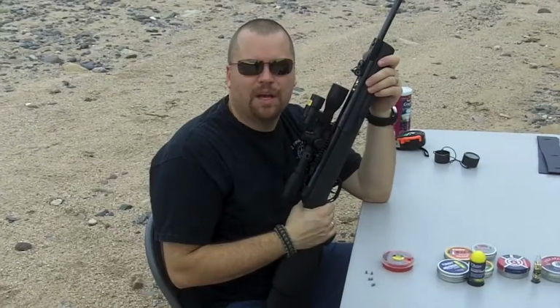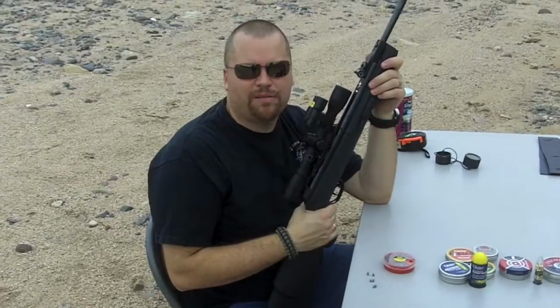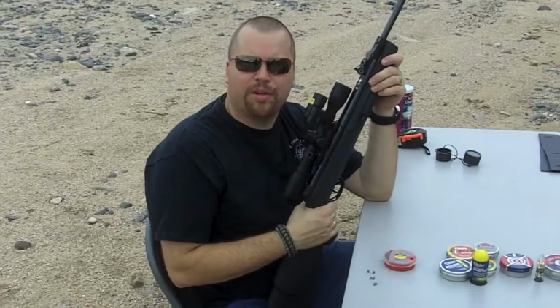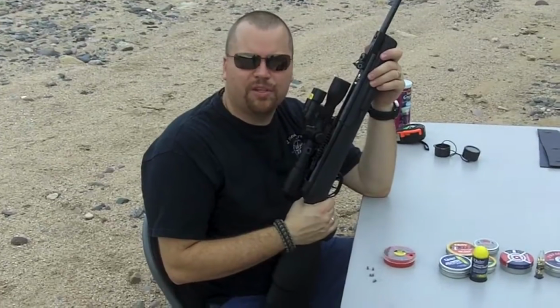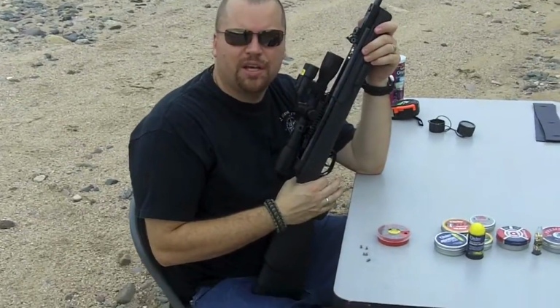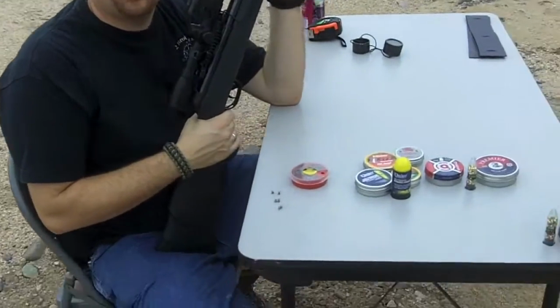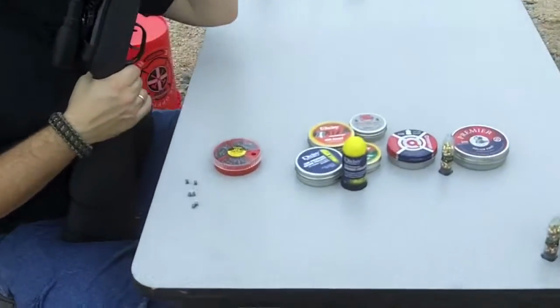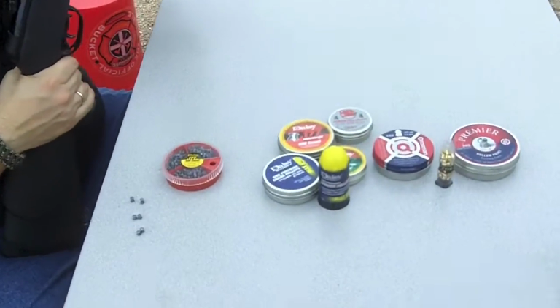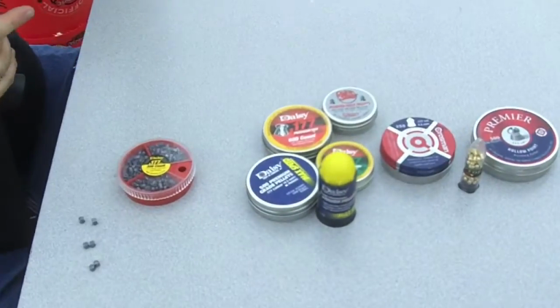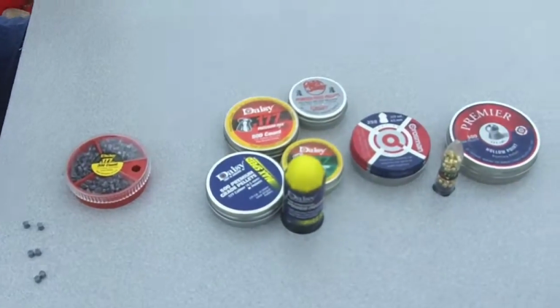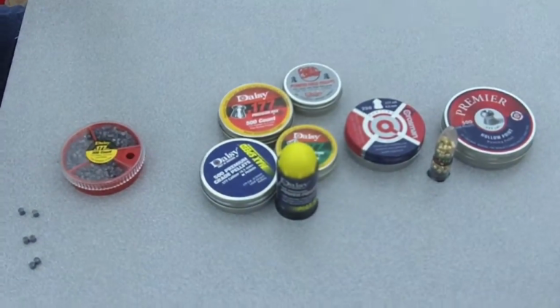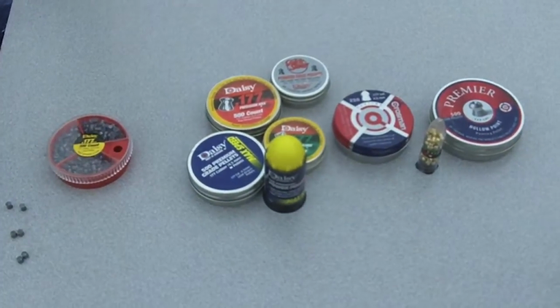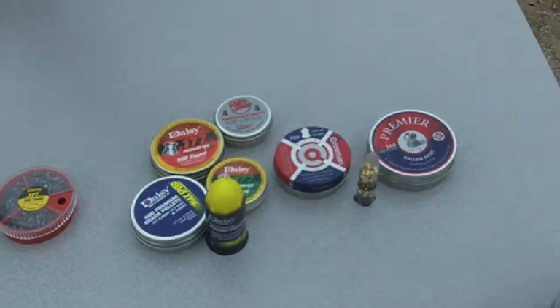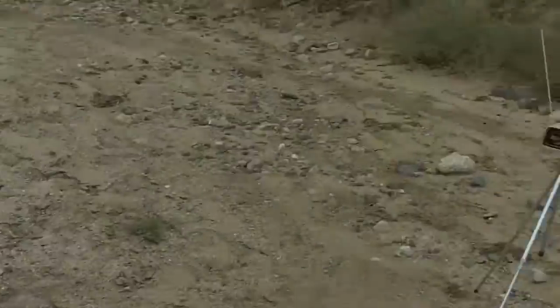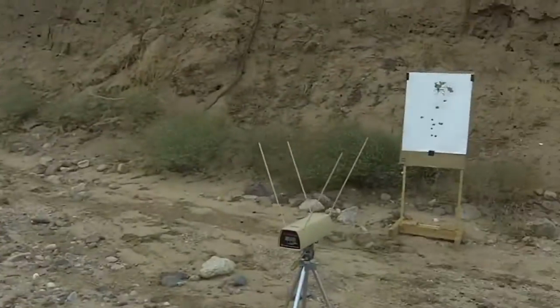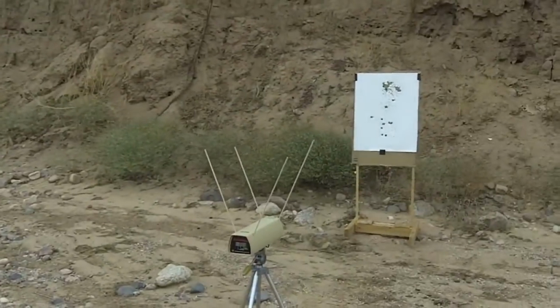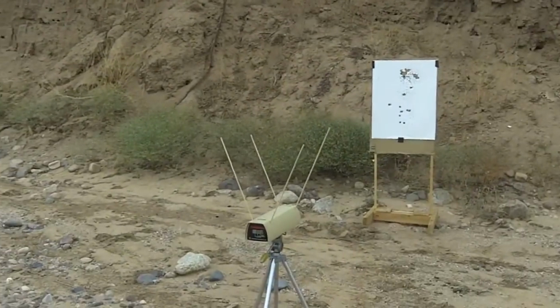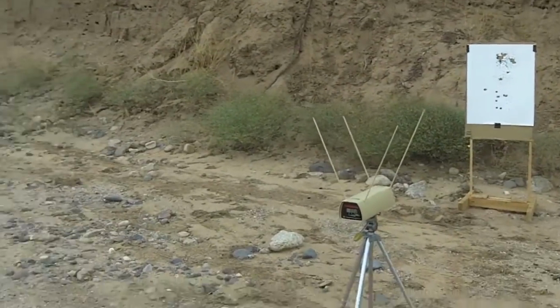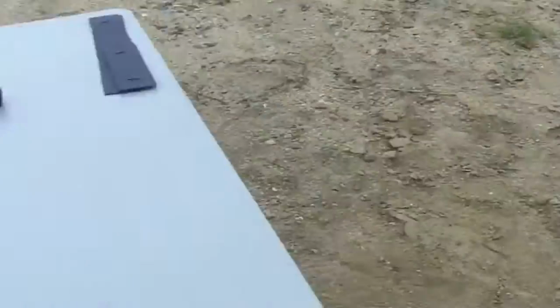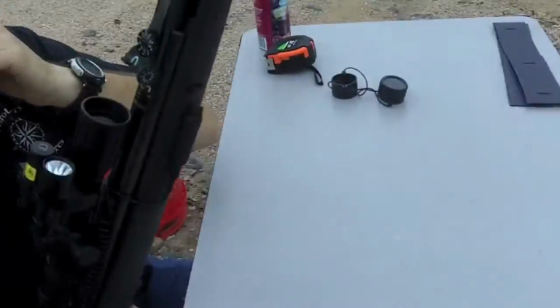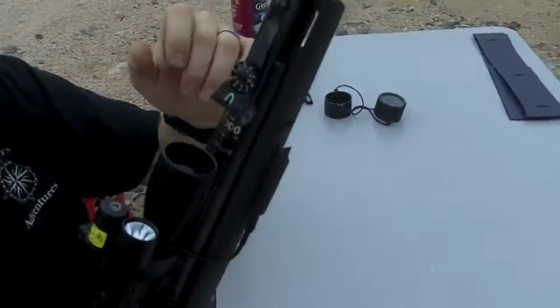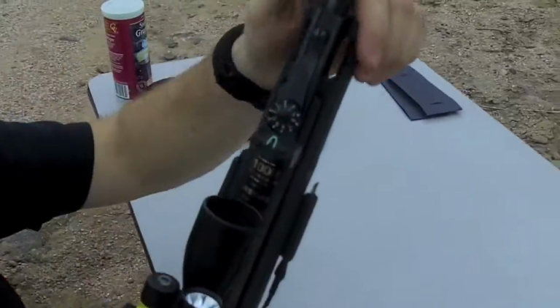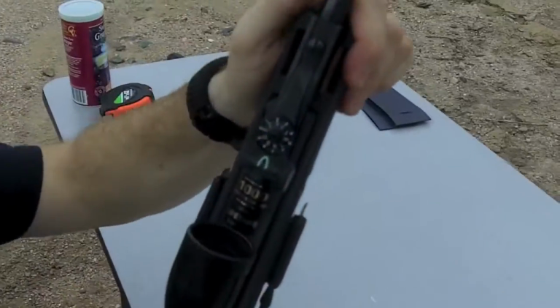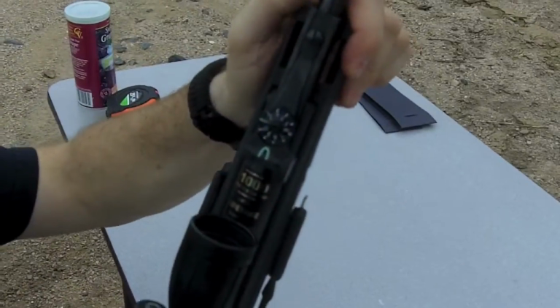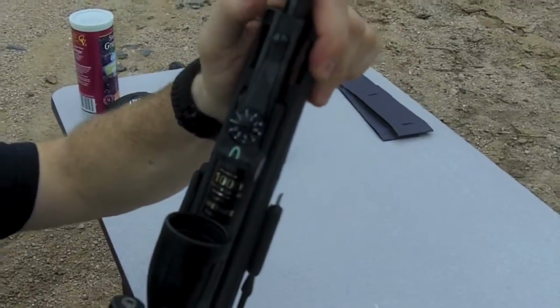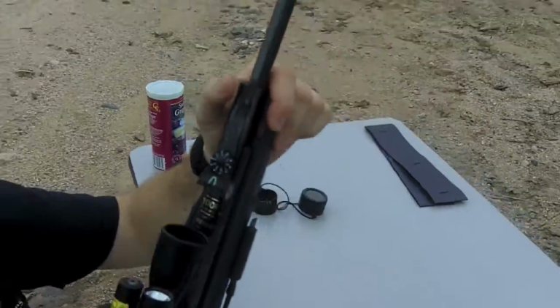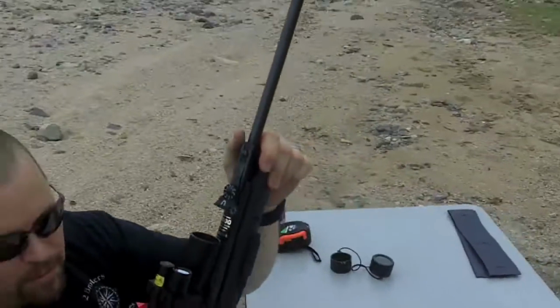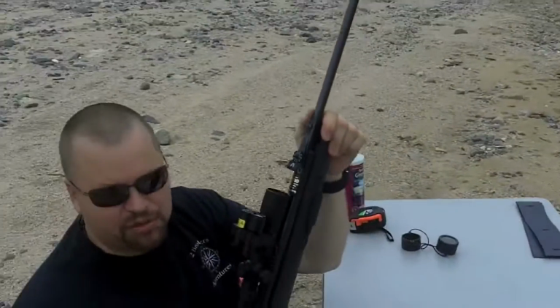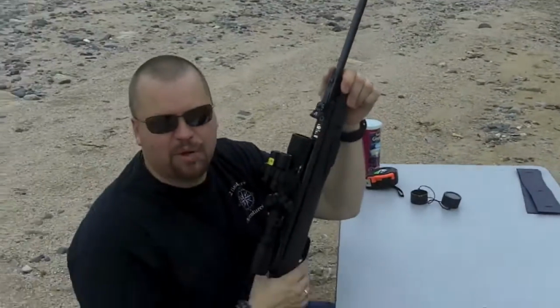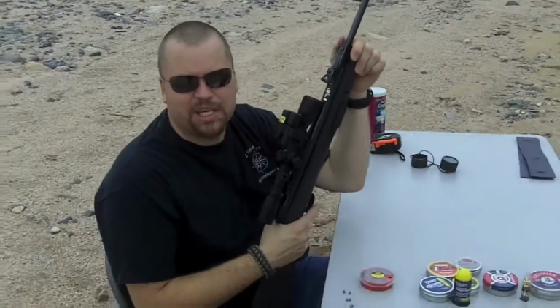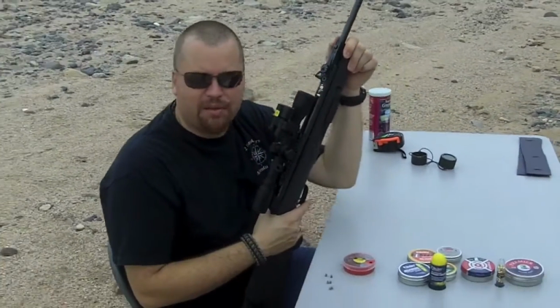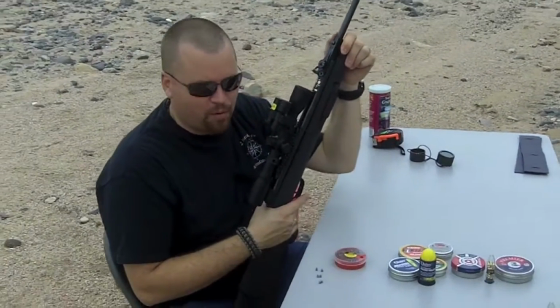Hey, it's Travis from True Brothers Adventures. I'm going to be shooting a bunch of different pellets today. We're going to shoot through the chronograph and get their speeds, shooting out of my Gammel 1000 feet per second air rifle. We're going to shoot these different ones and see how they perform.